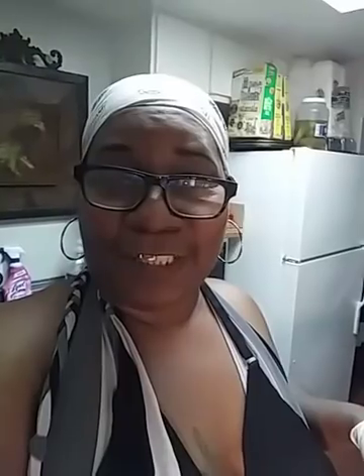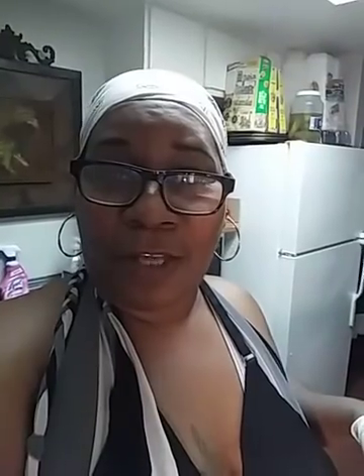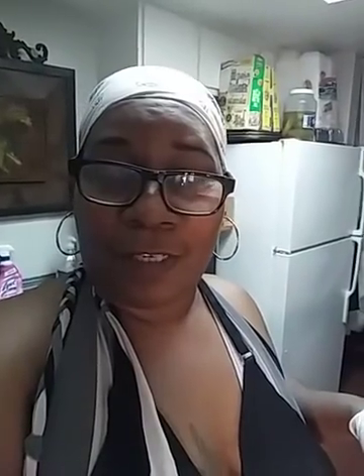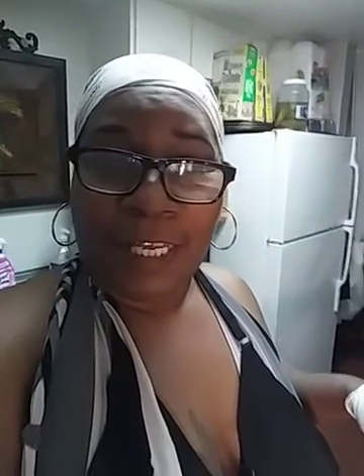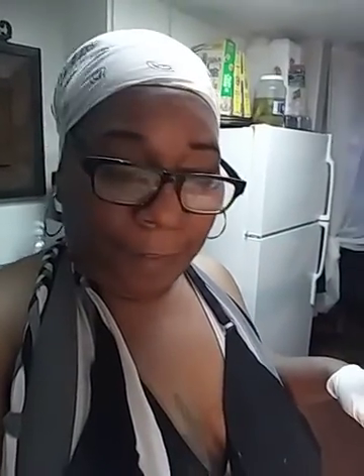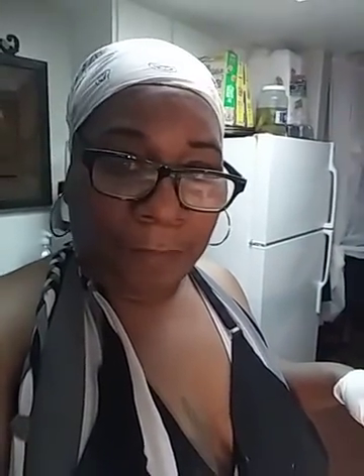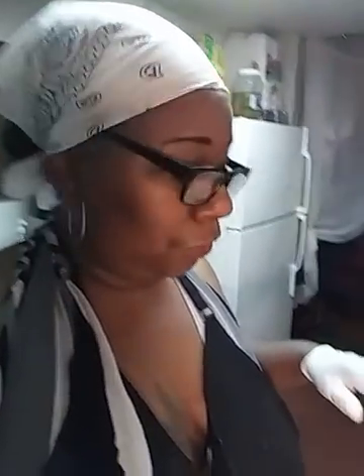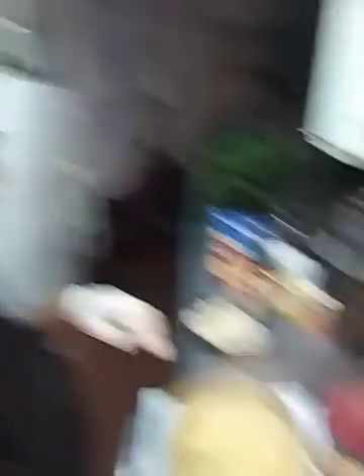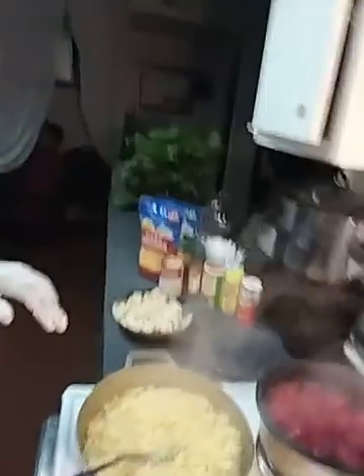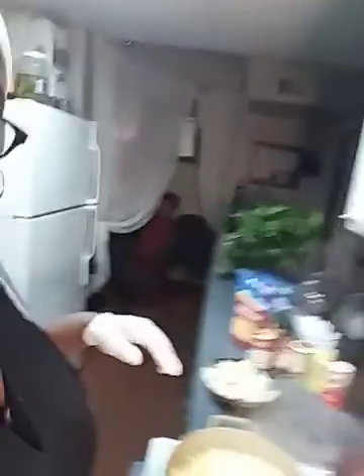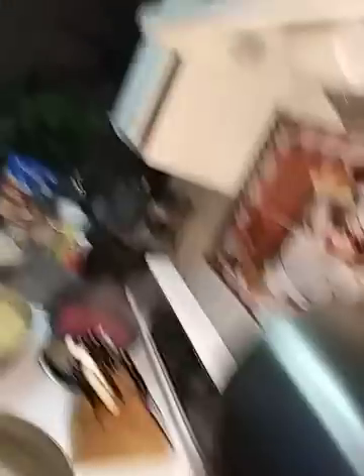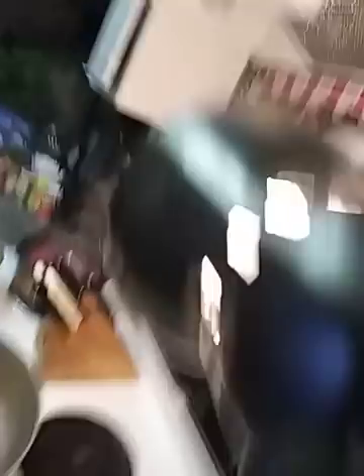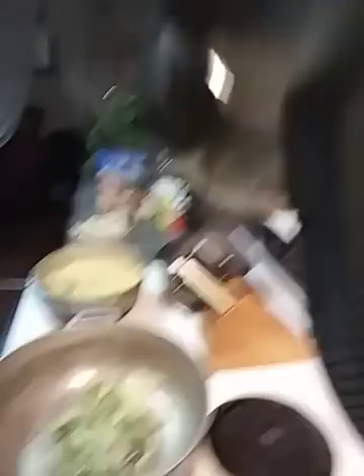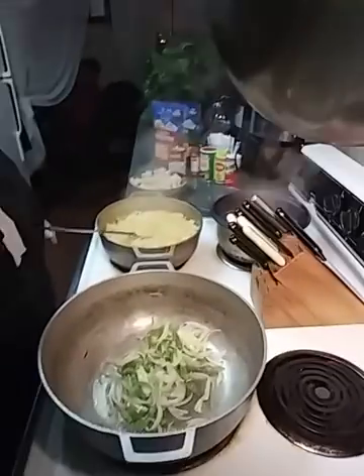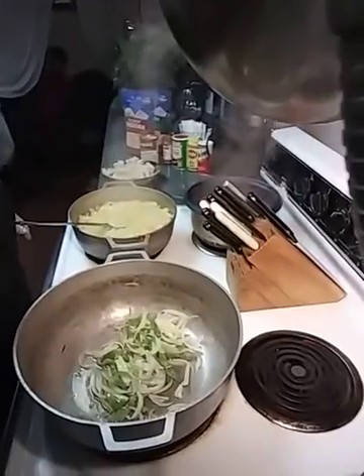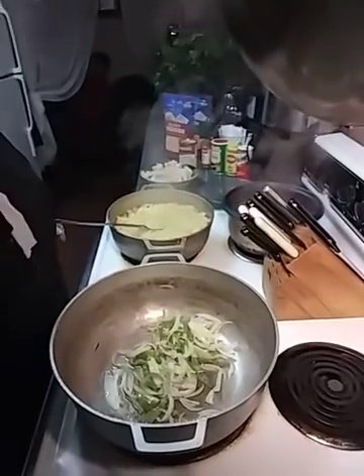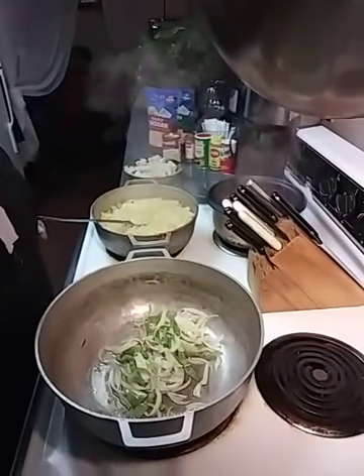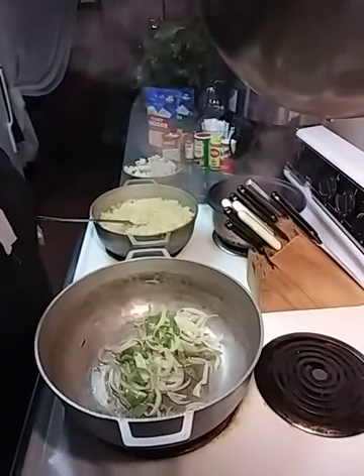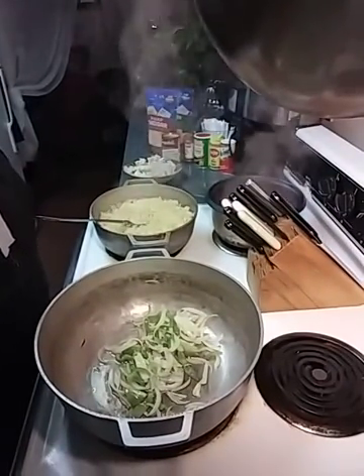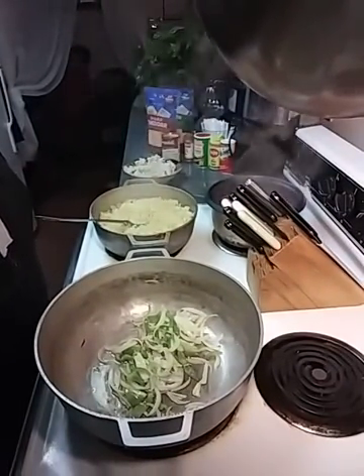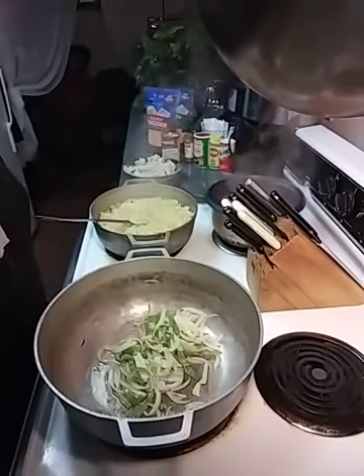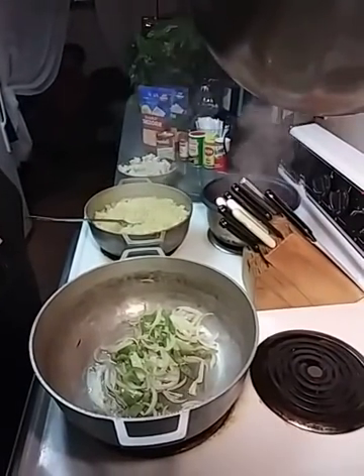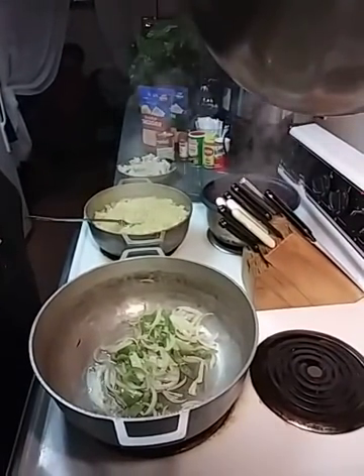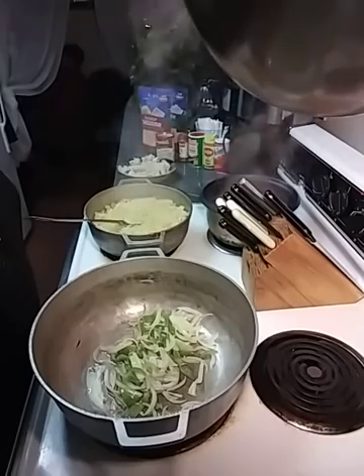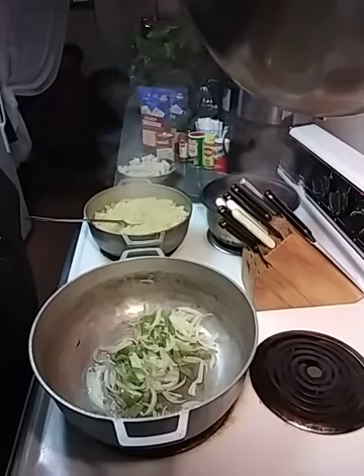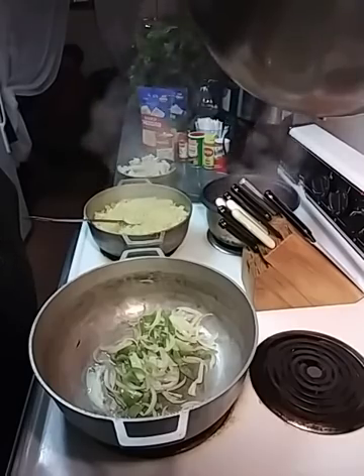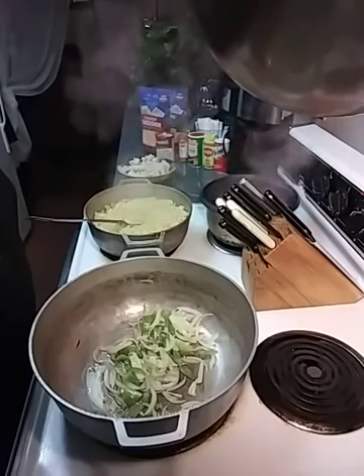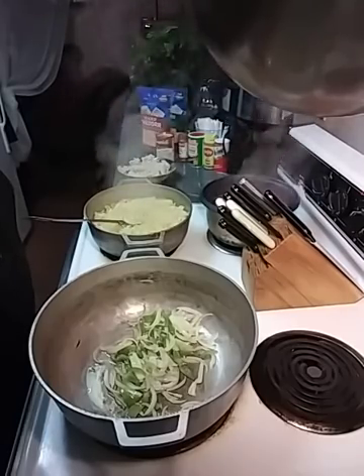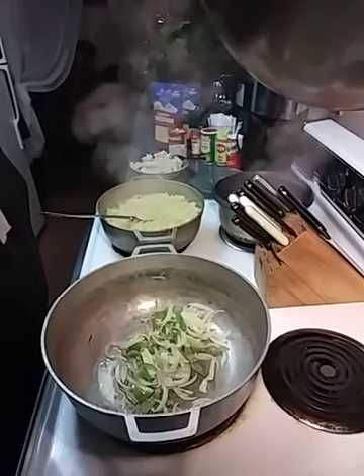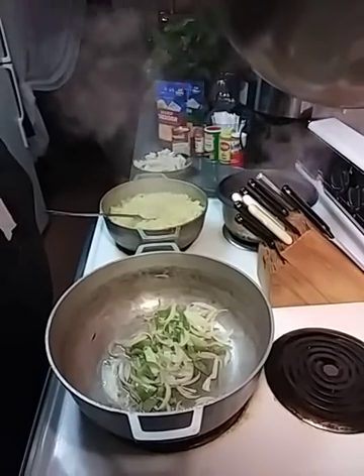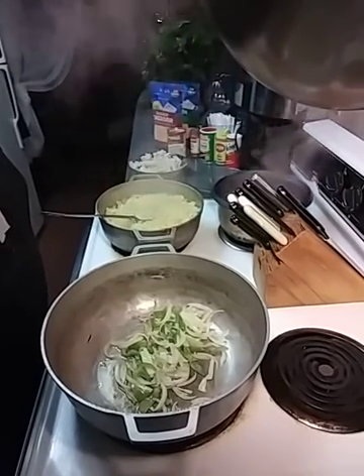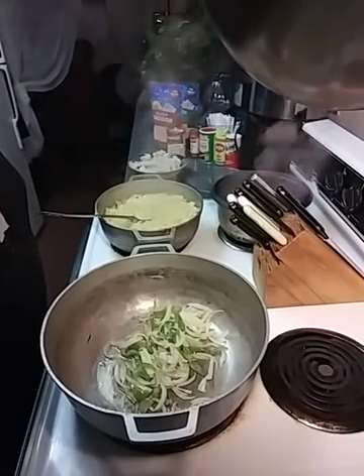This is Paula, and I'm about to make my version of some chicken helper. I'm not going to say hamburger helper, I'm going to say chicken helper. I've got my phone situated, so are you guys ready?